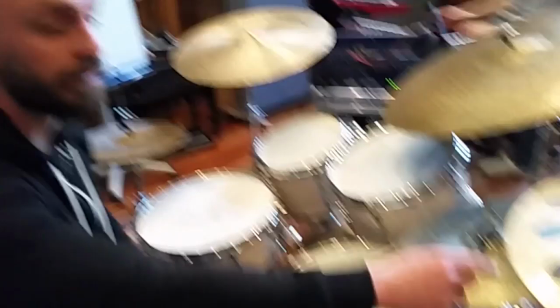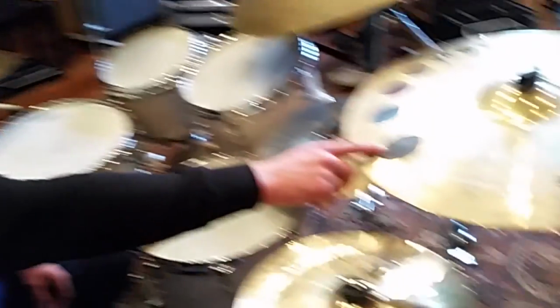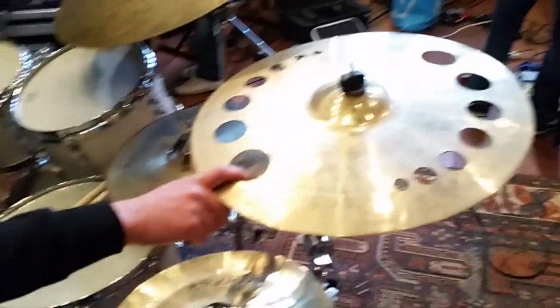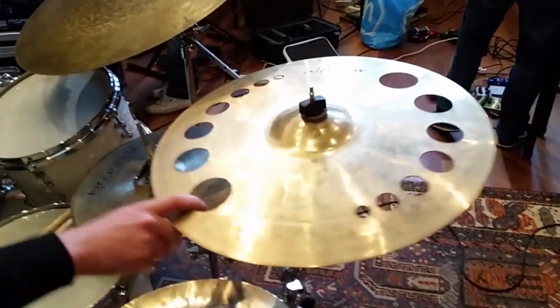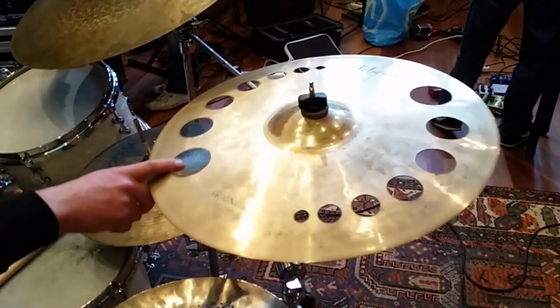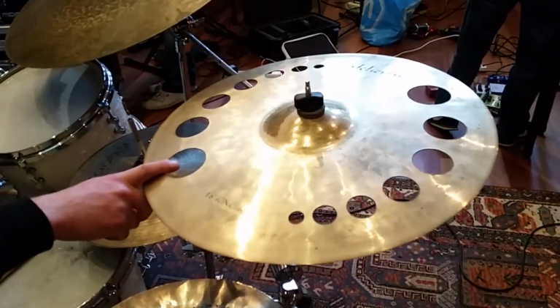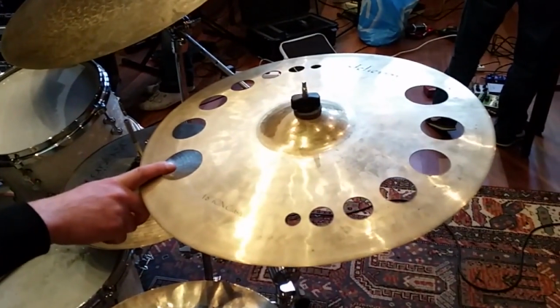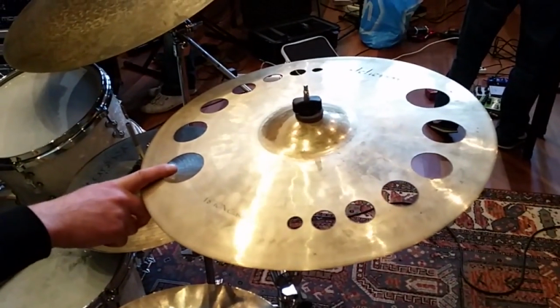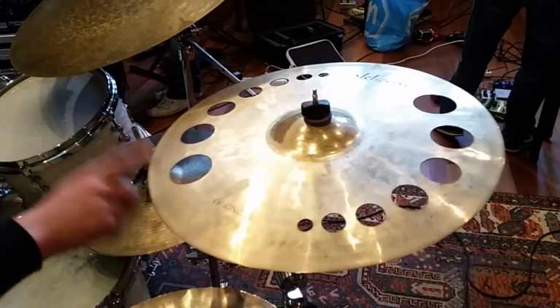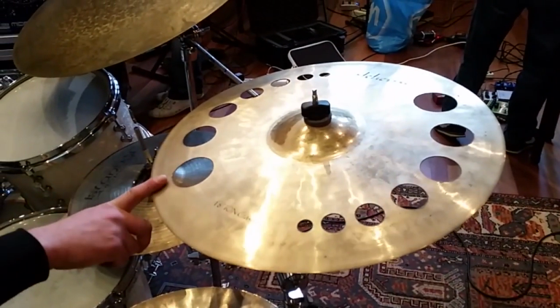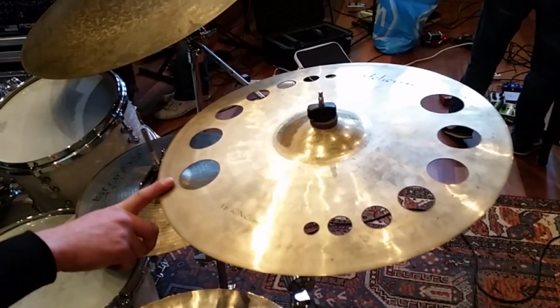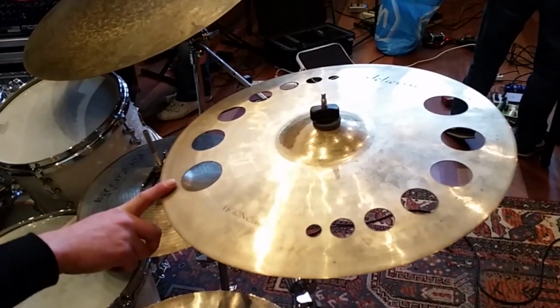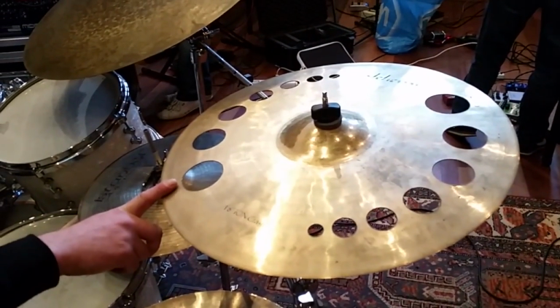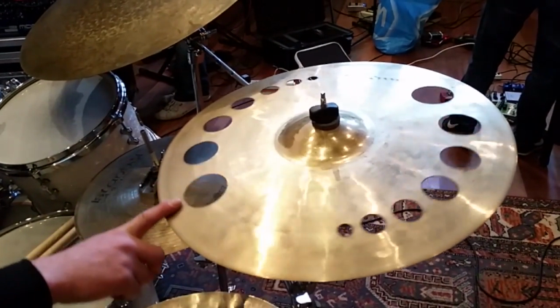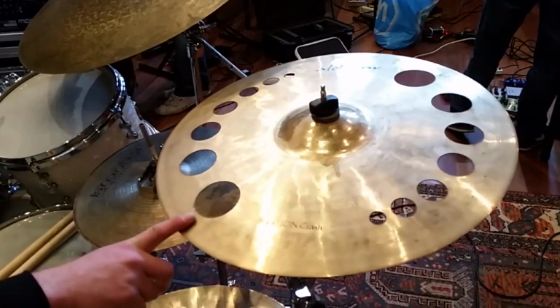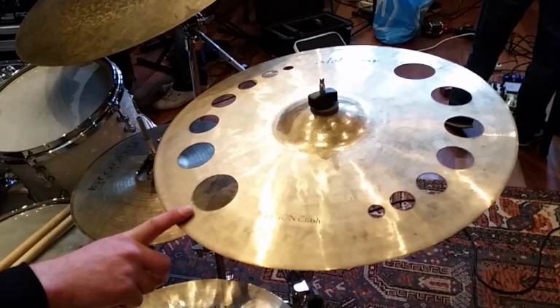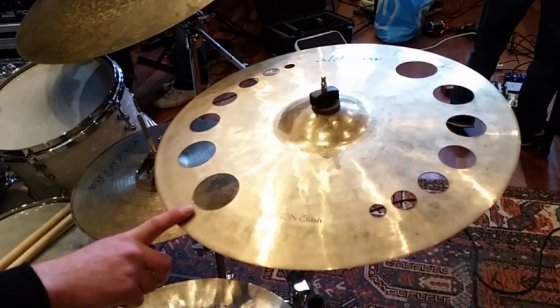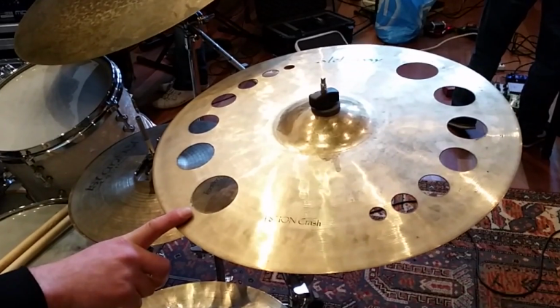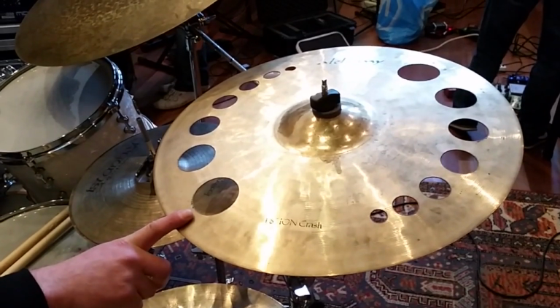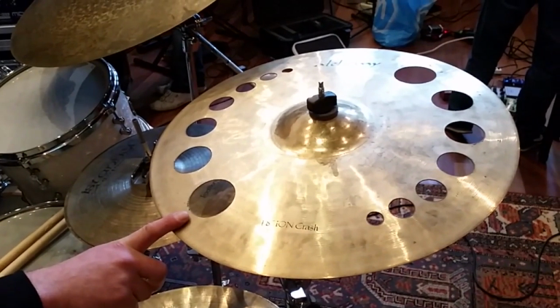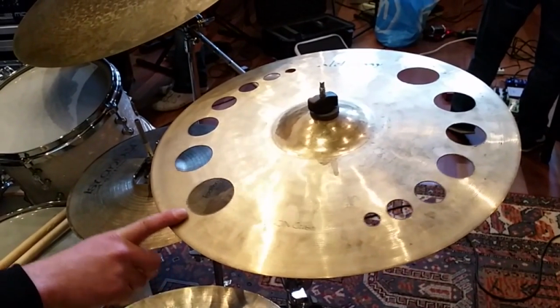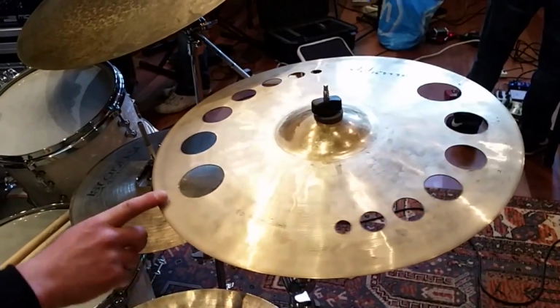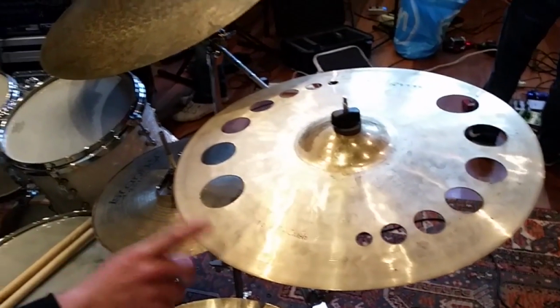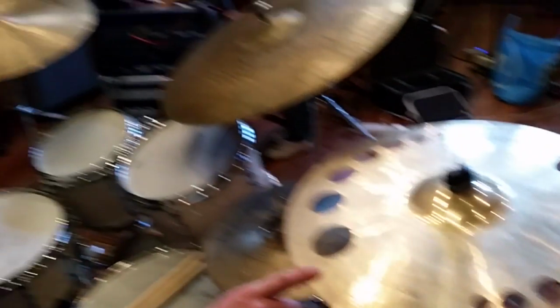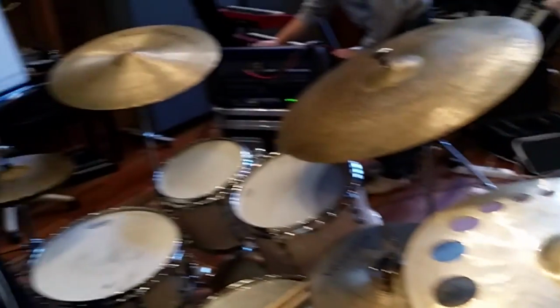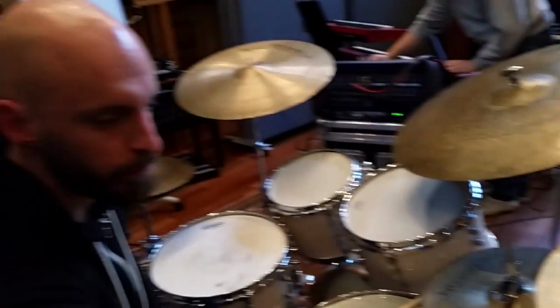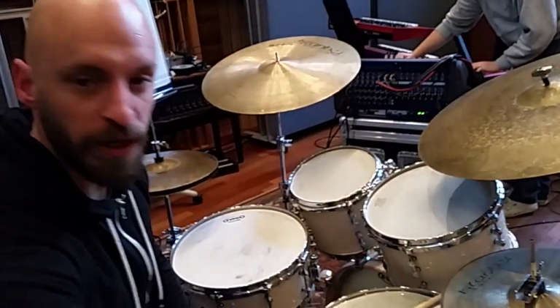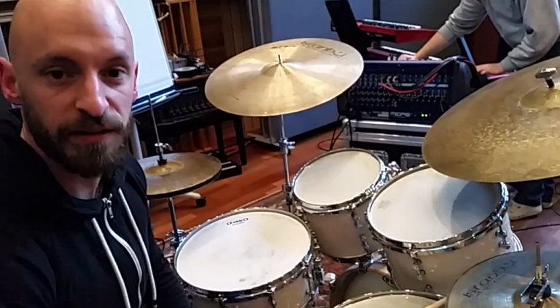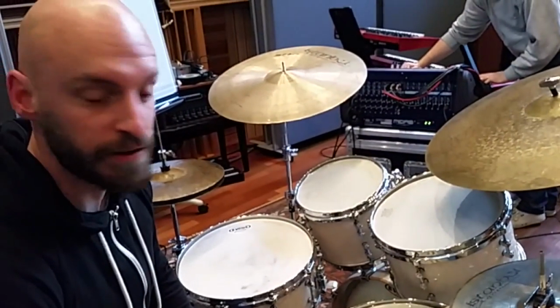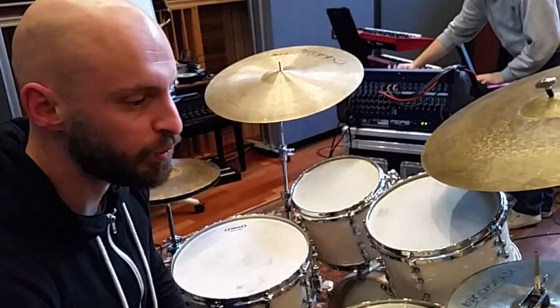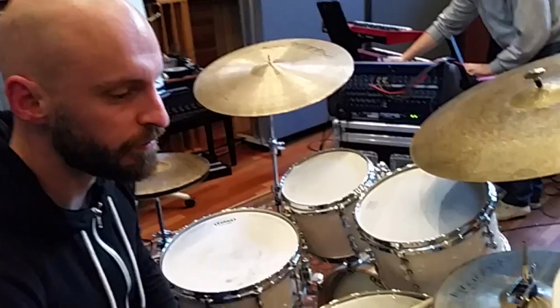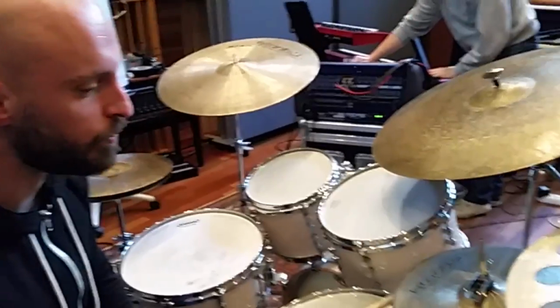And this is the 18-inch E.ON crash. It has holes in it, not just because it looks cool, but it actually makes this crash sound a bit more like a Chinese cymbal. It's really cool.